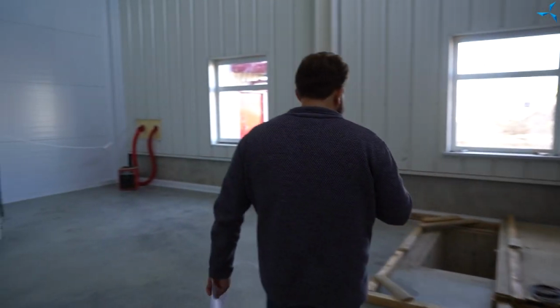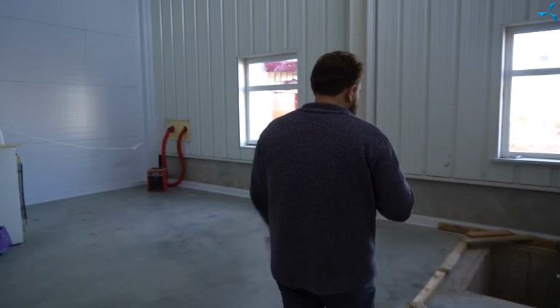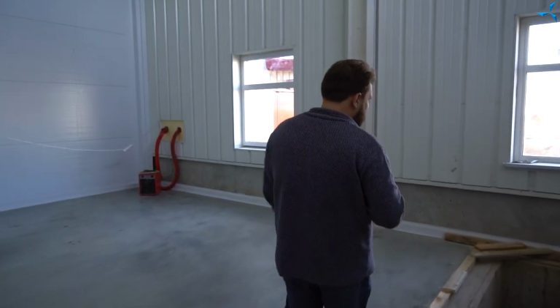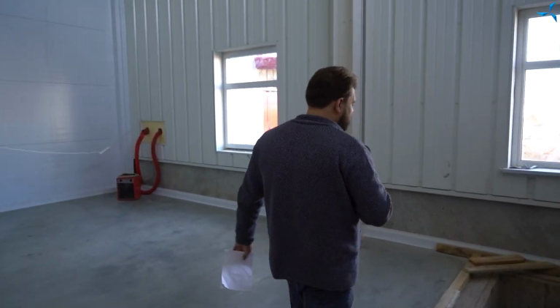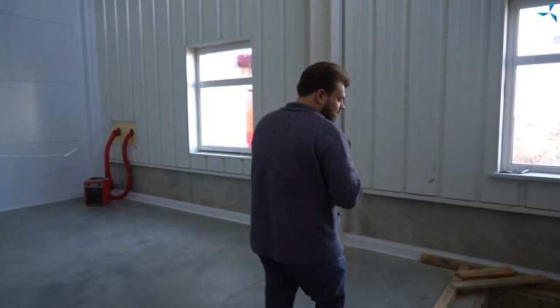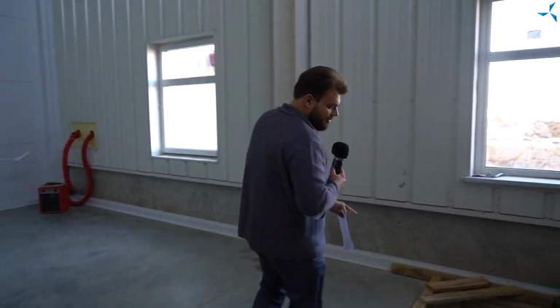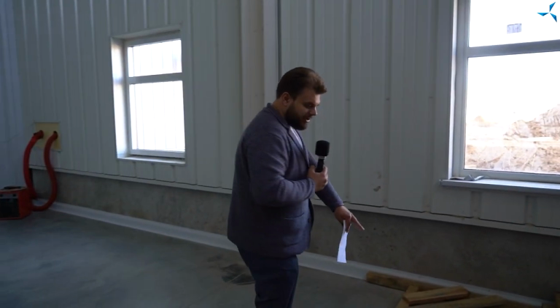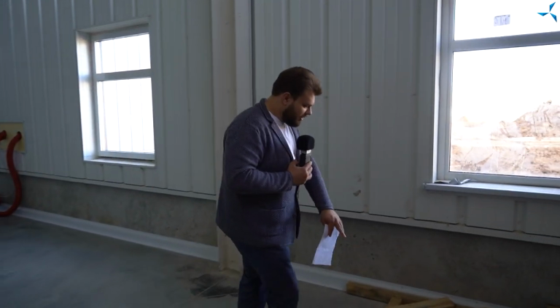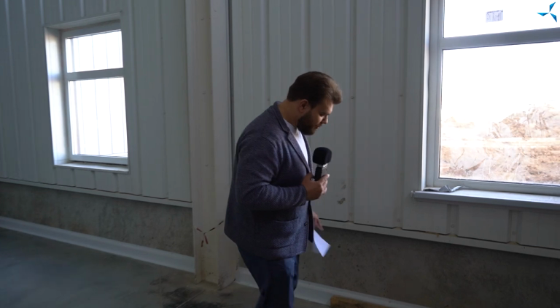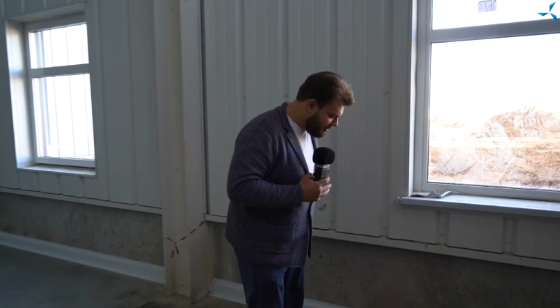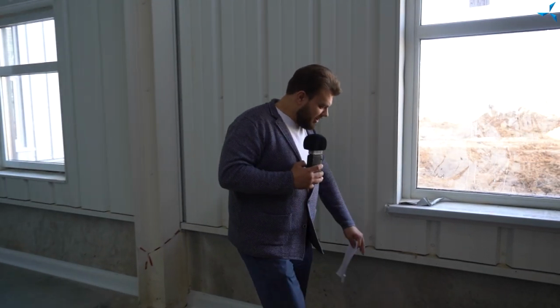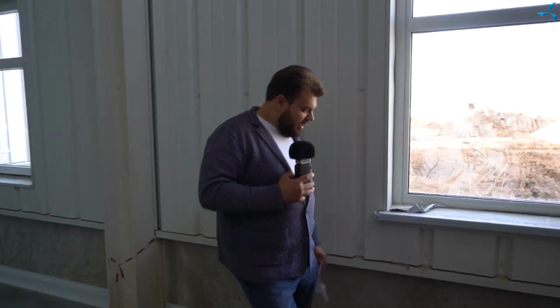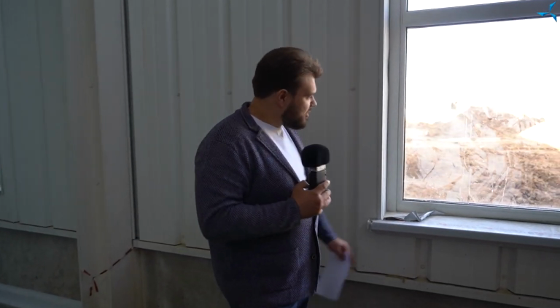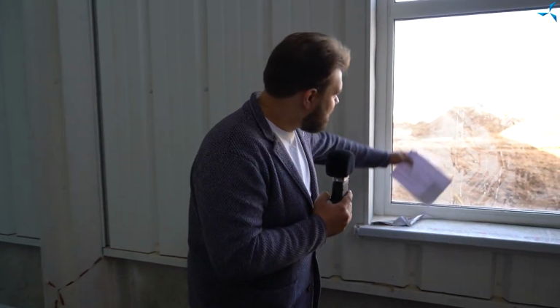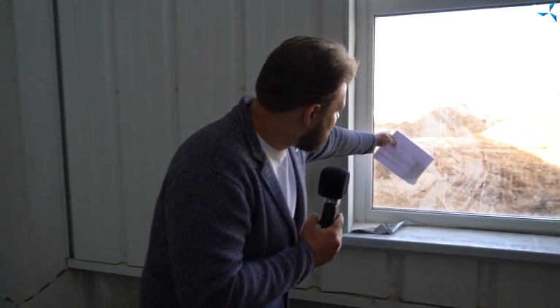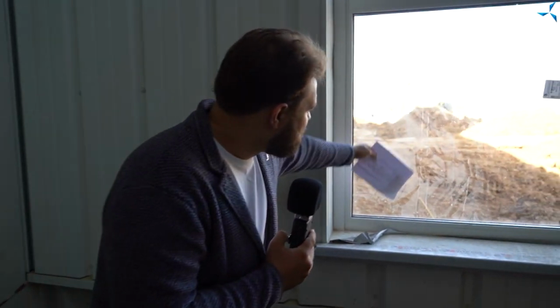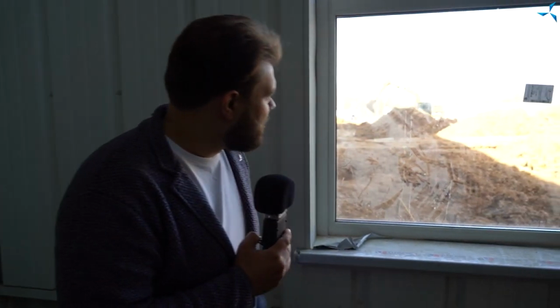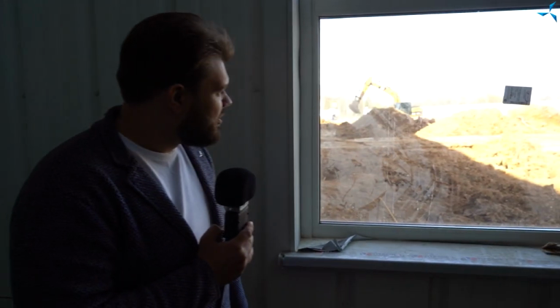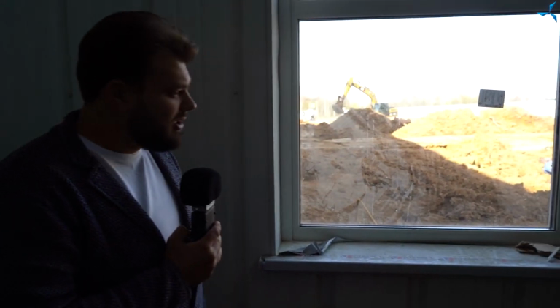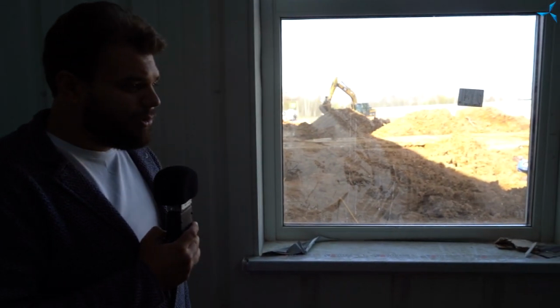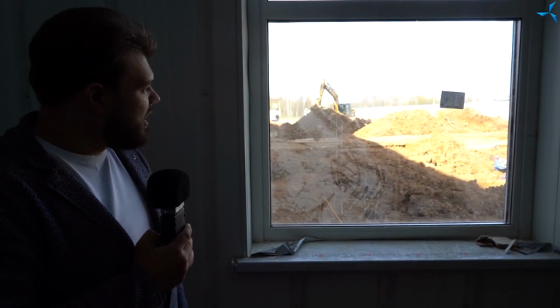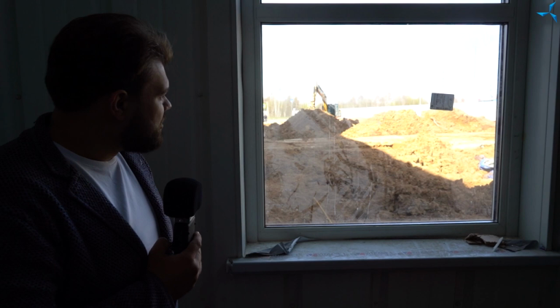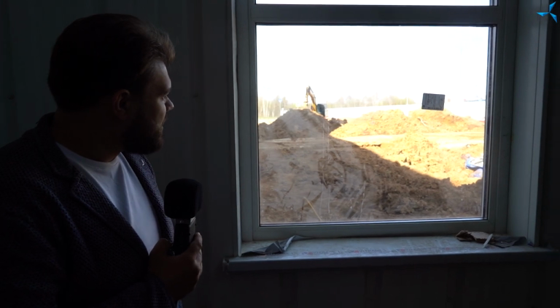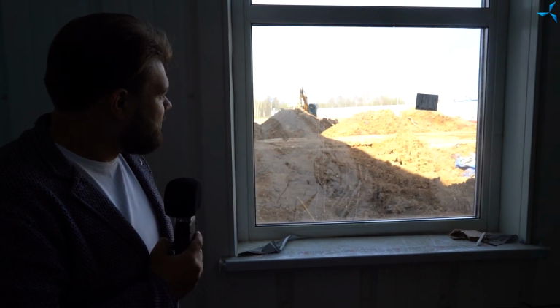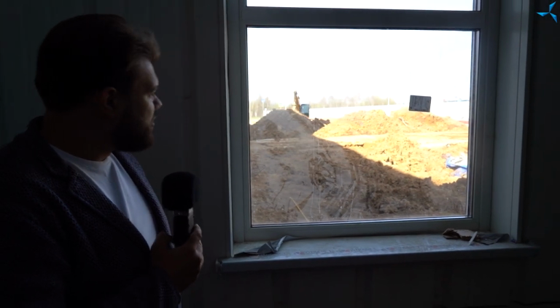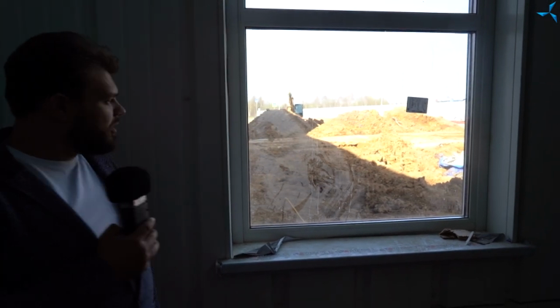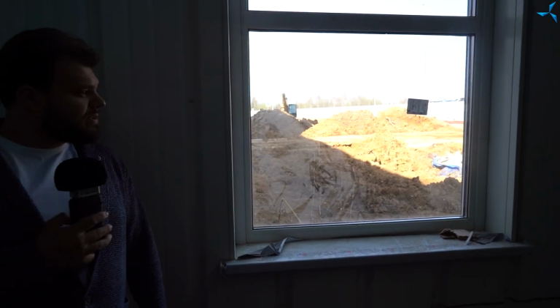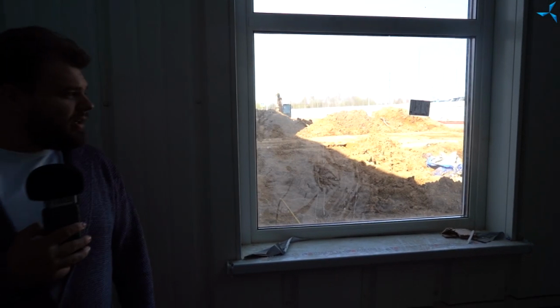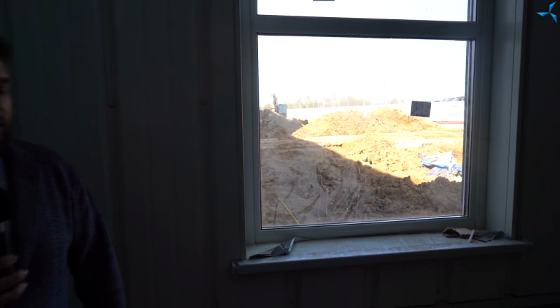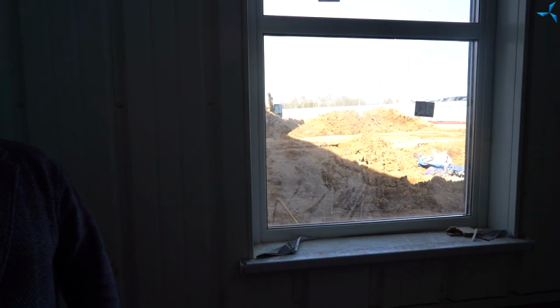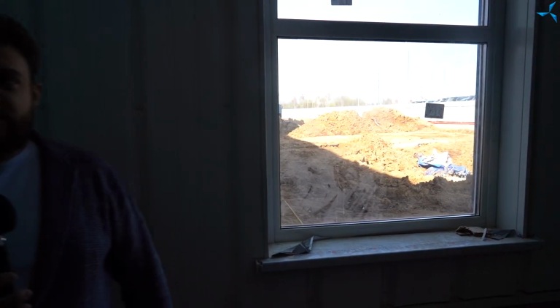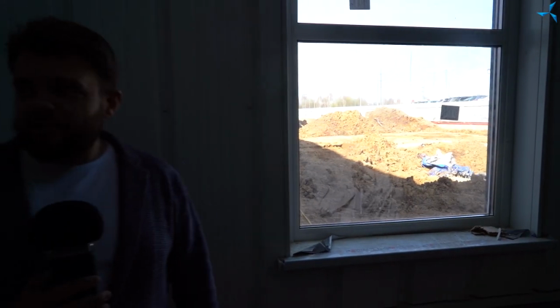Watch out here. You can see groundwork being done through the window. Removing soil from the left side of the building has also started.